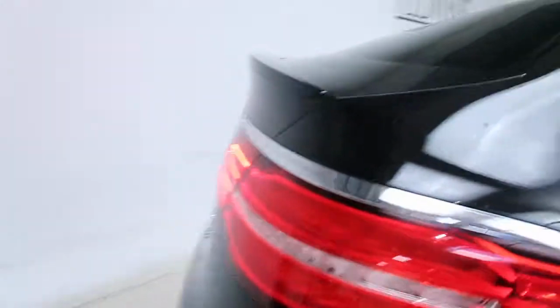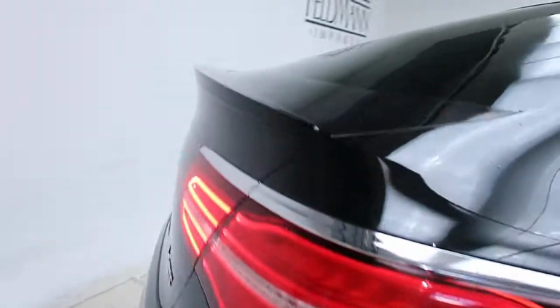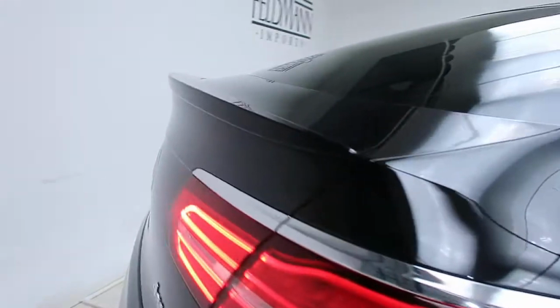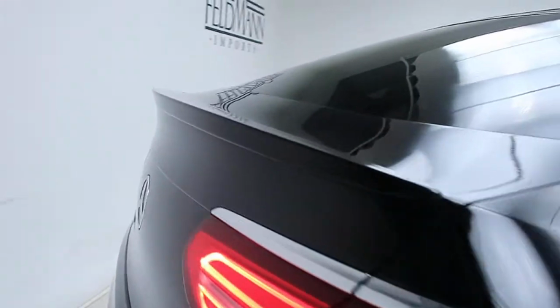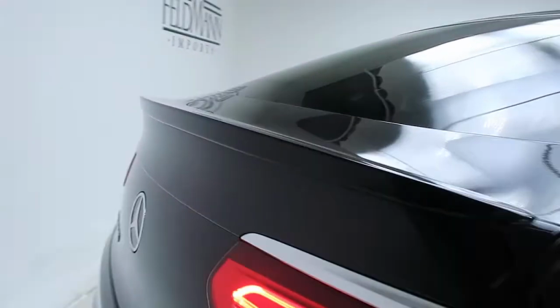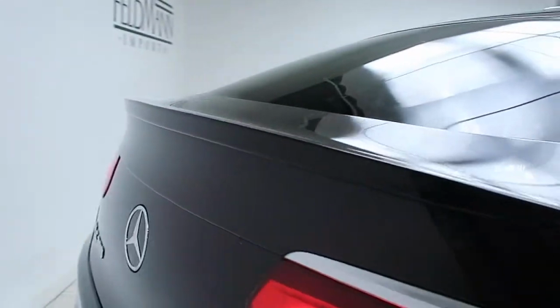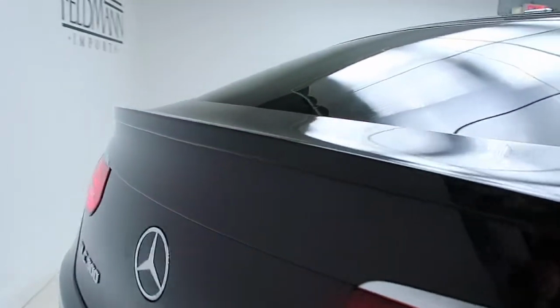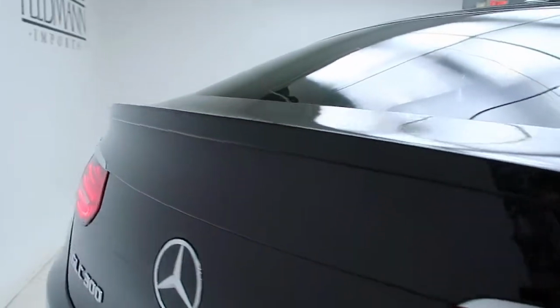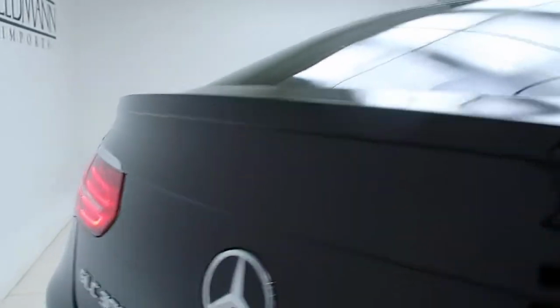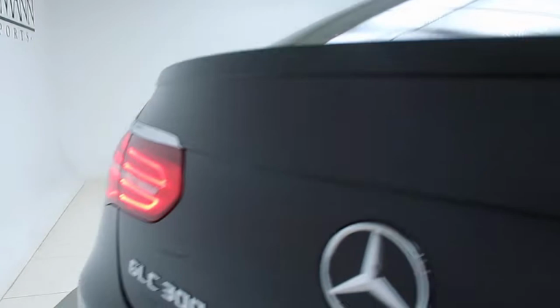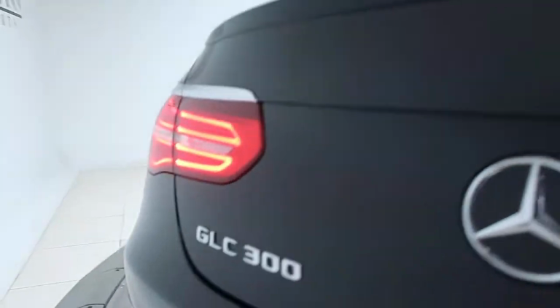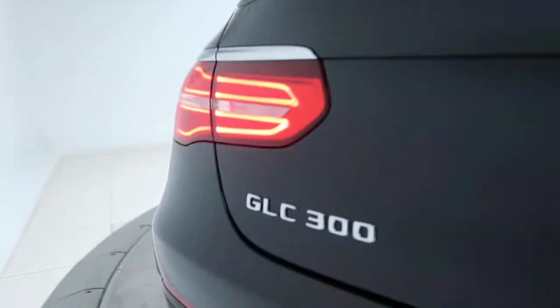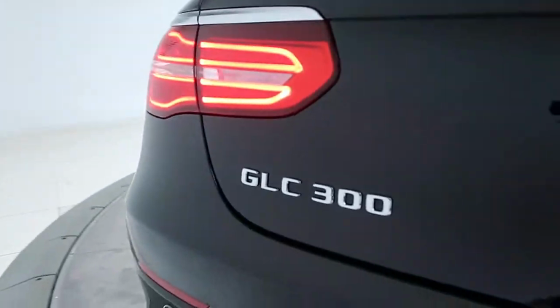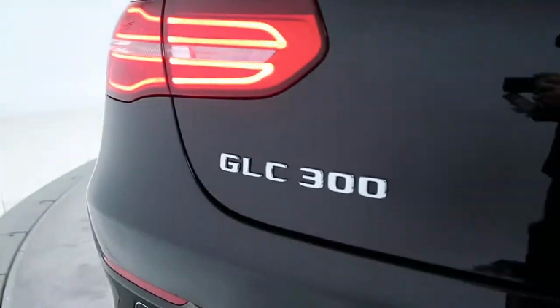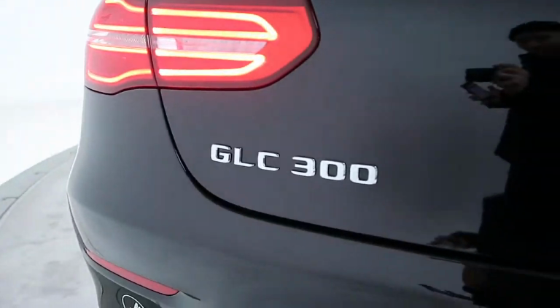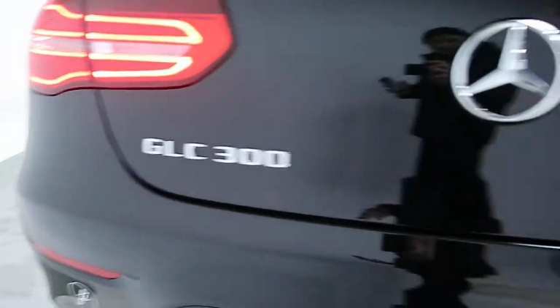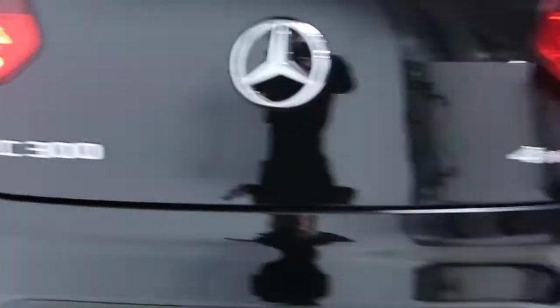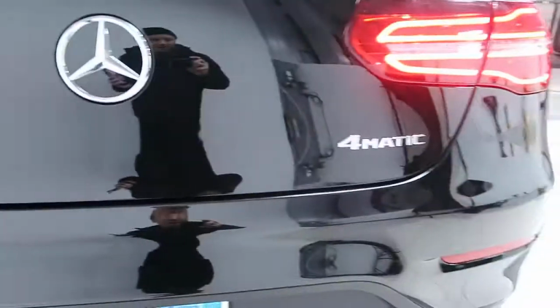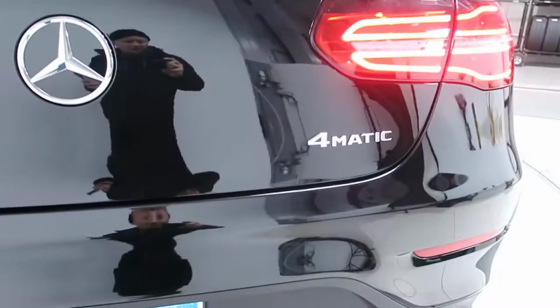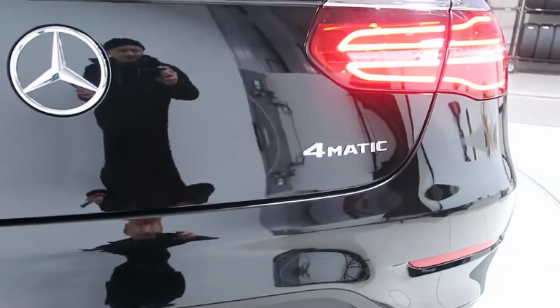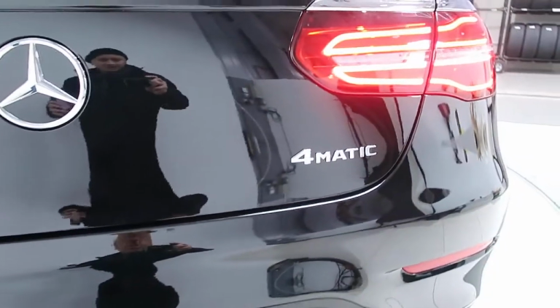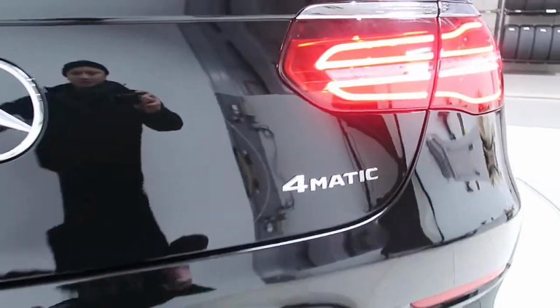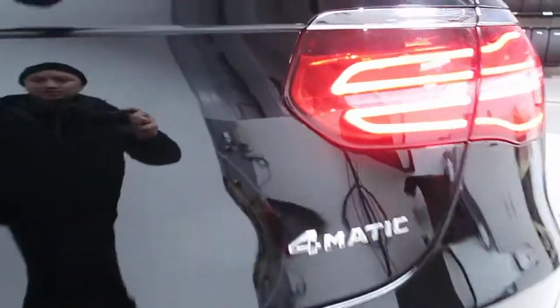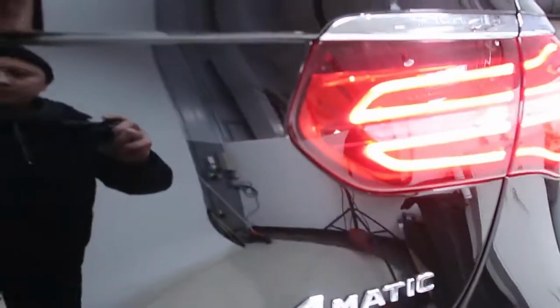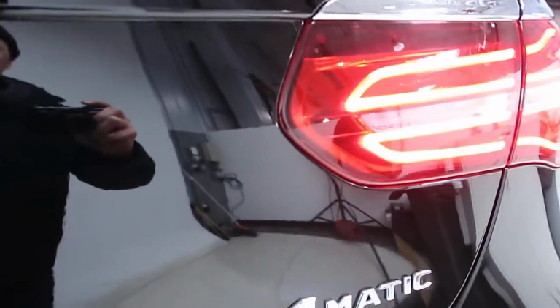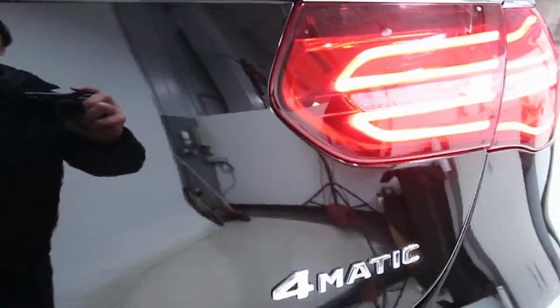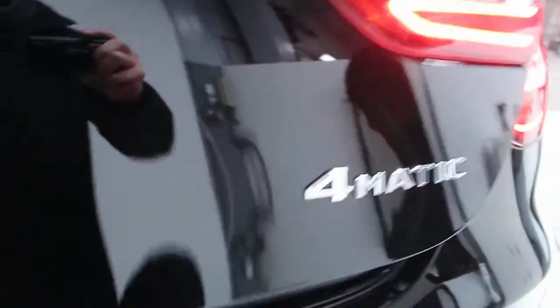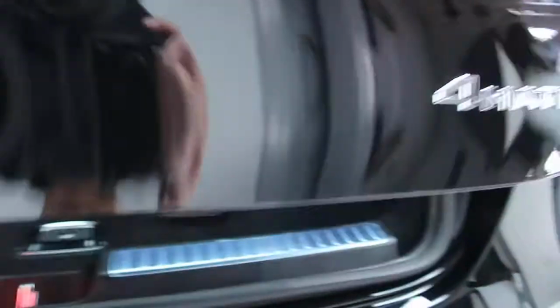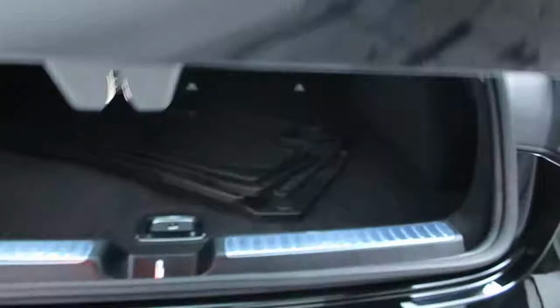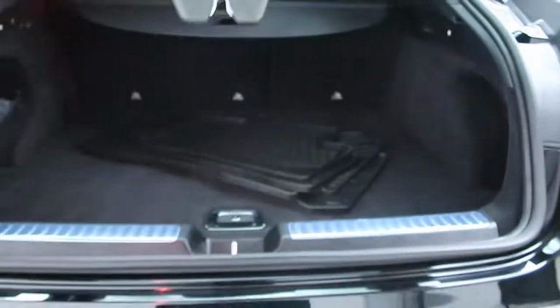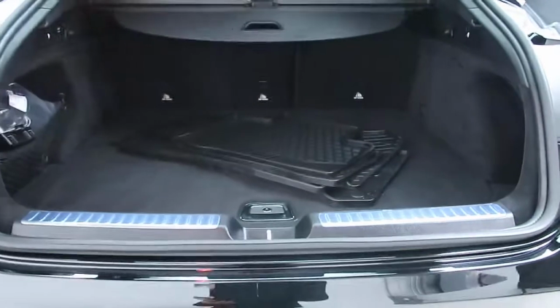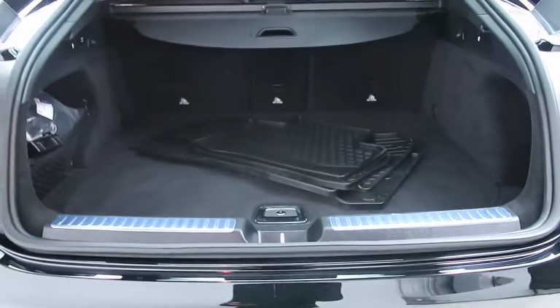Coming around back, there's a rear spoiler lip. GLC 300 4MATIC badging. Power liftgate.